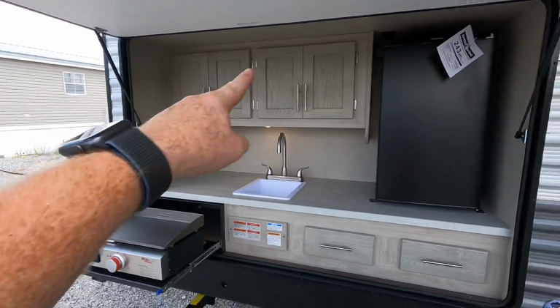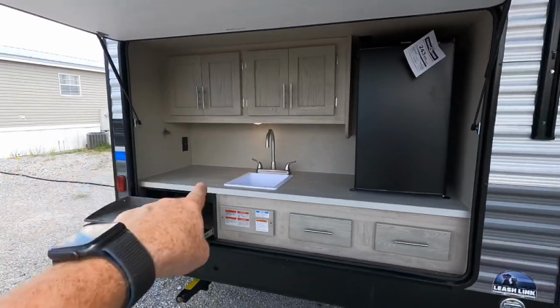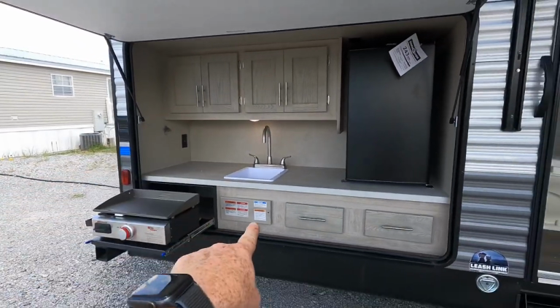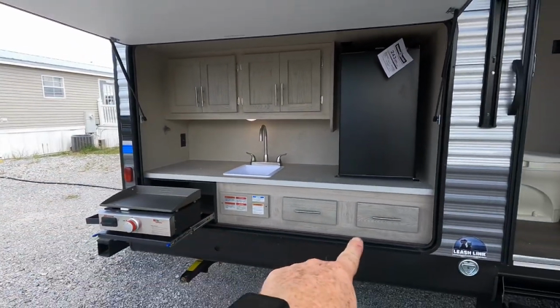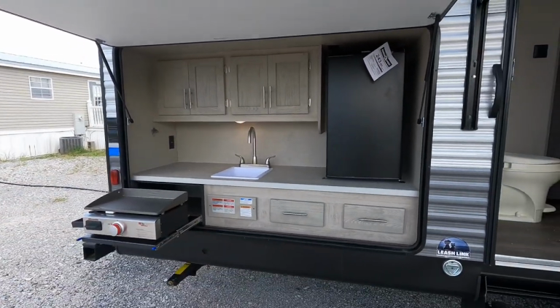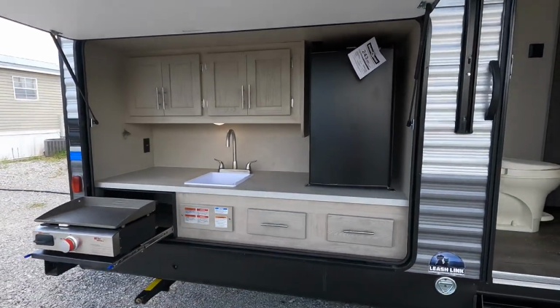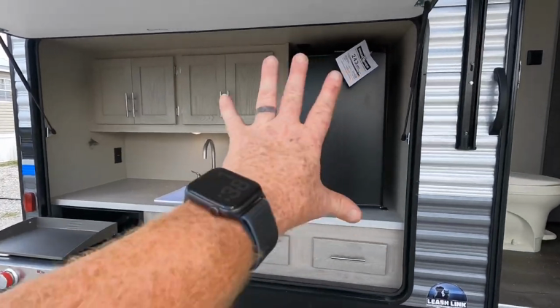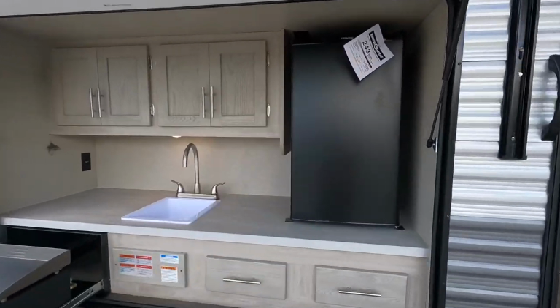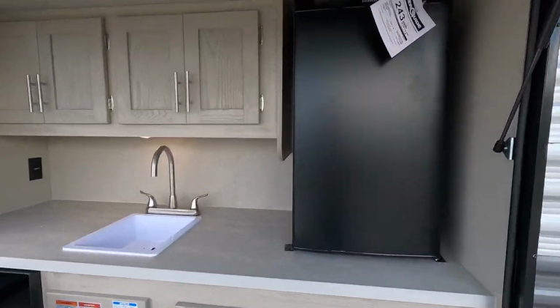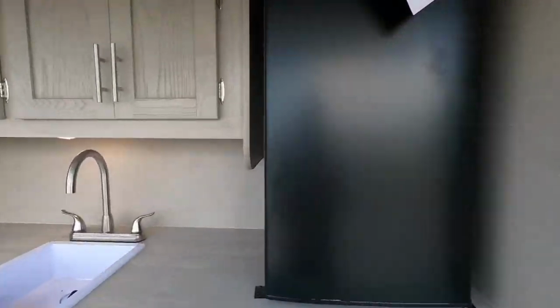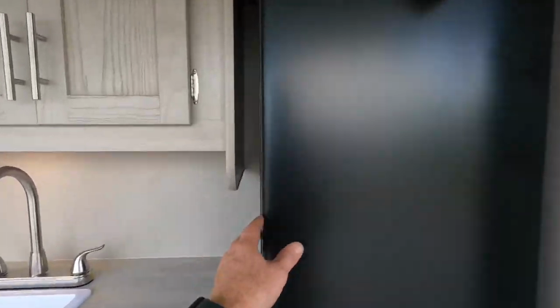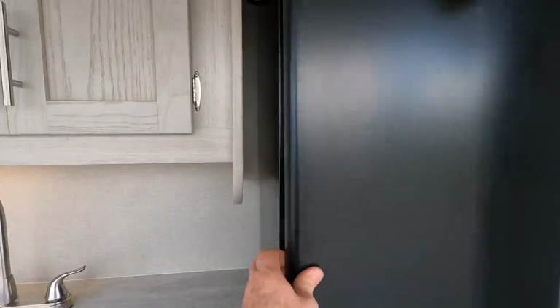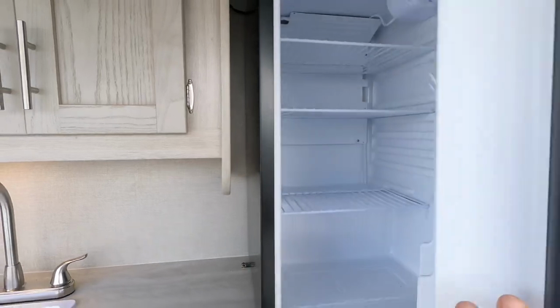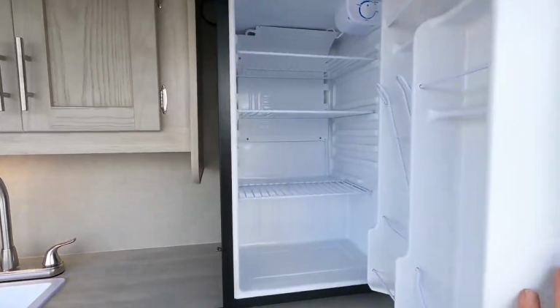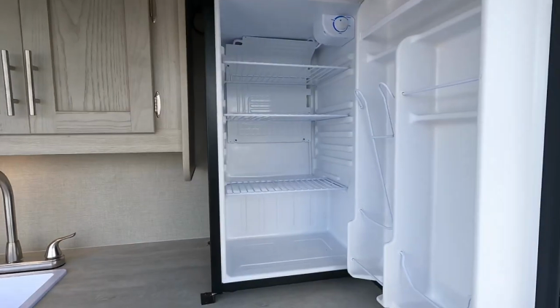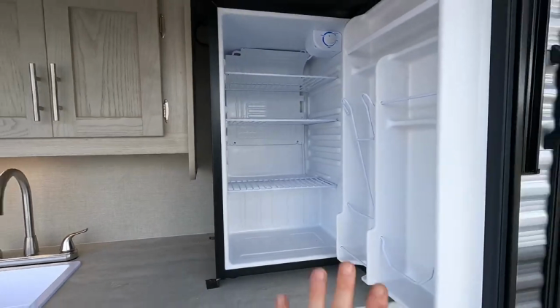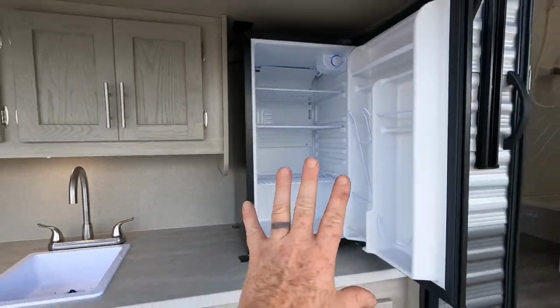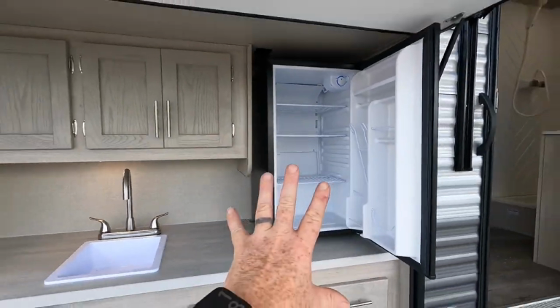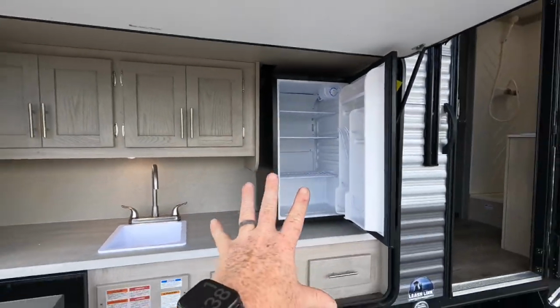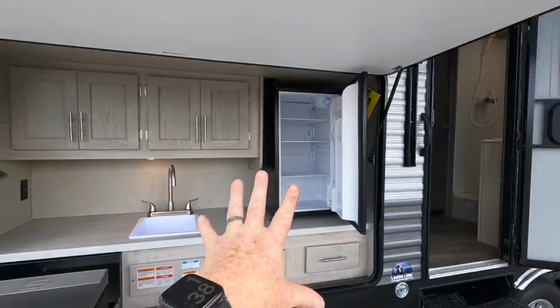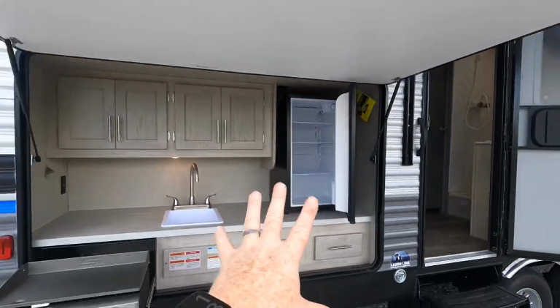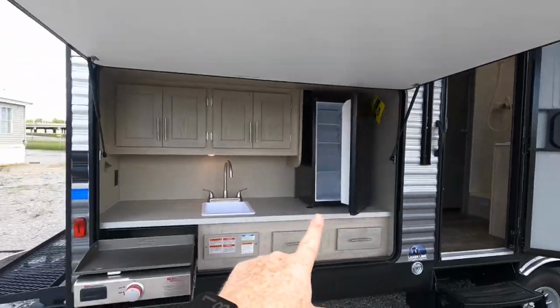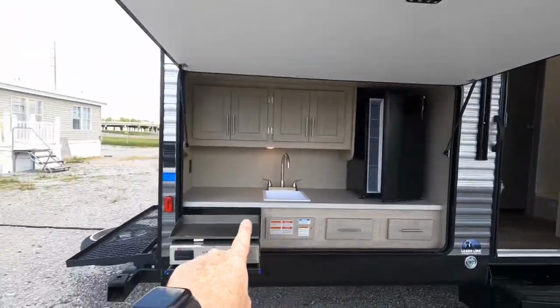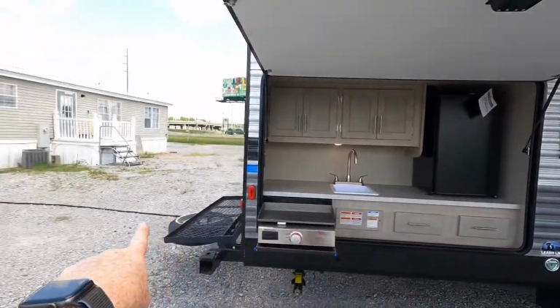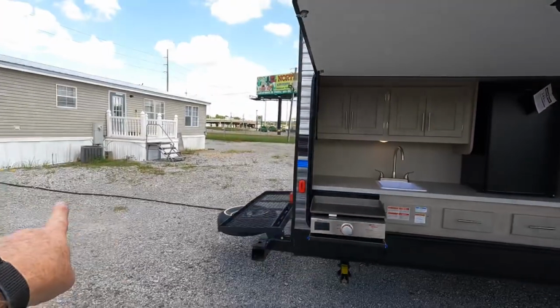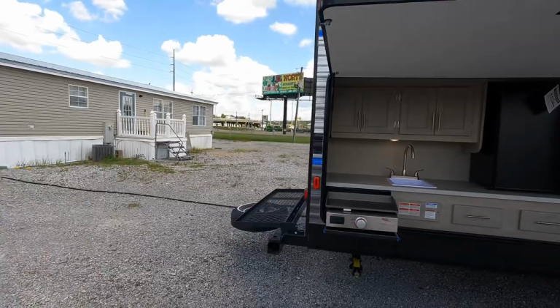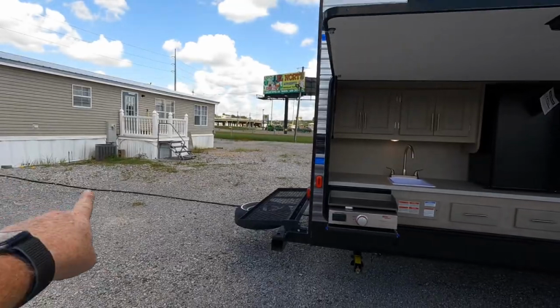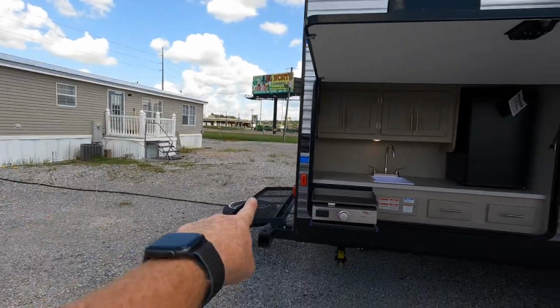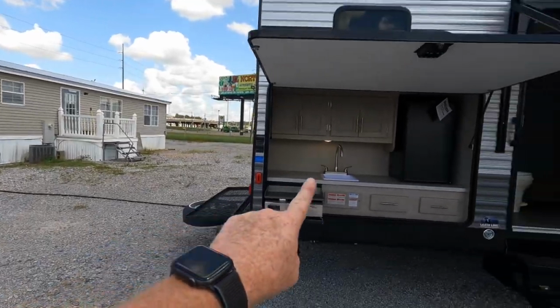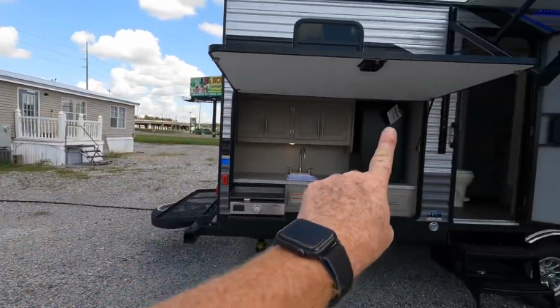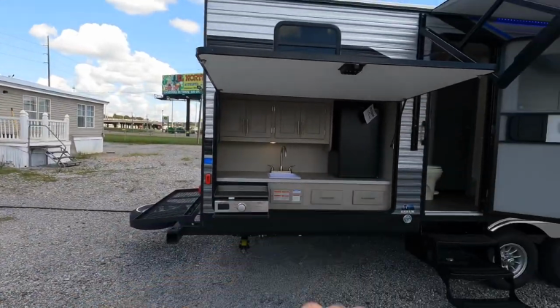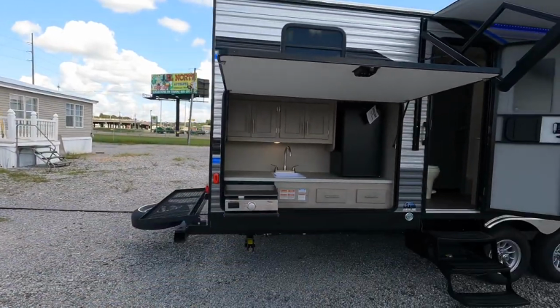Additional cabinetry above and below the outdoor kitchen. Outdoor refrigerator — one thing to point out: this refrigerator does not work off vehicle power while going down the road. You must be plugged into shore power in order for that one to work.